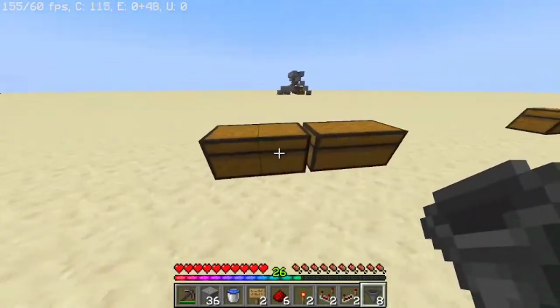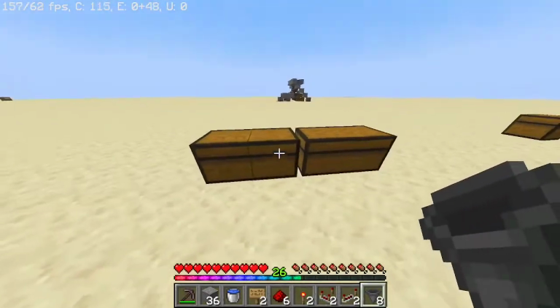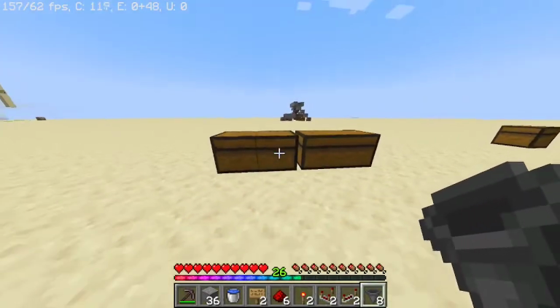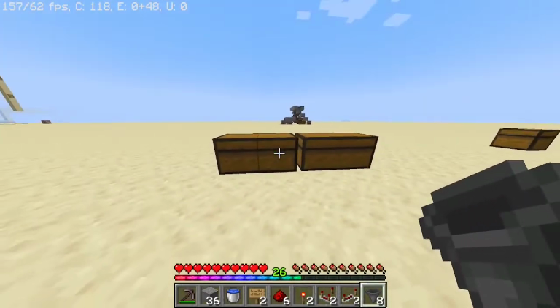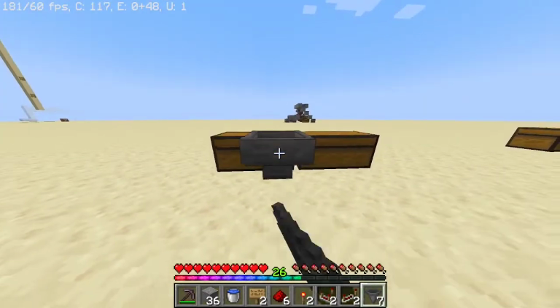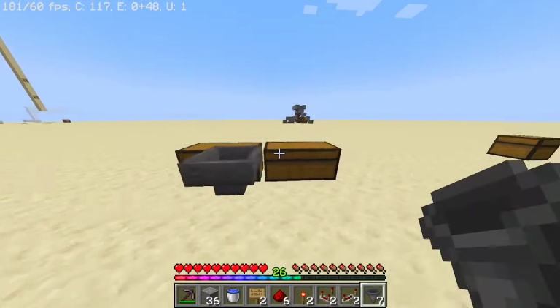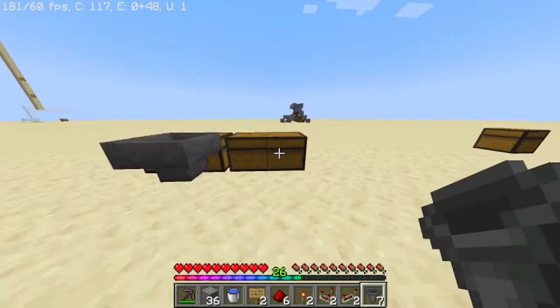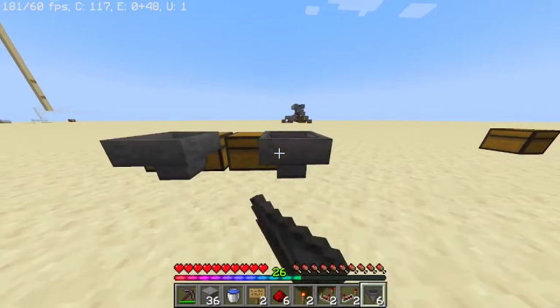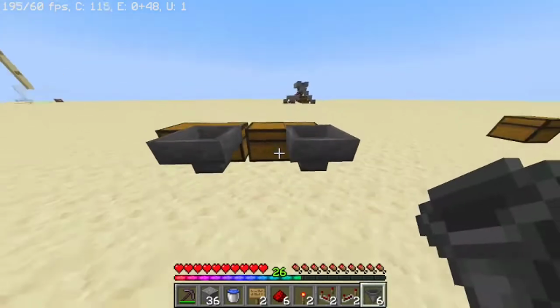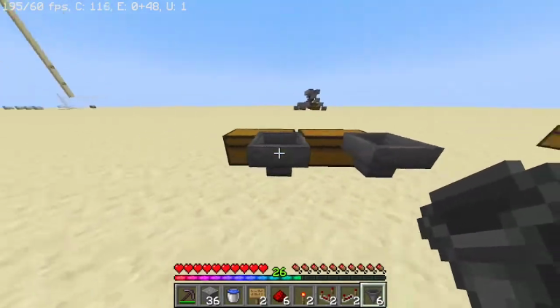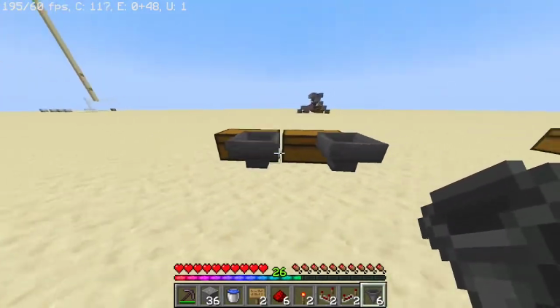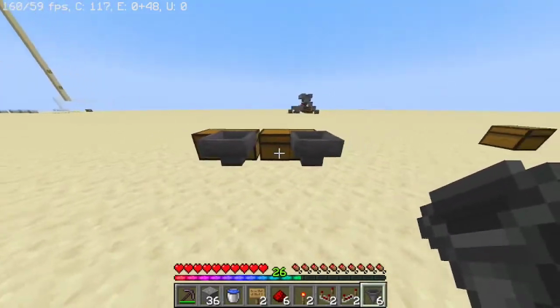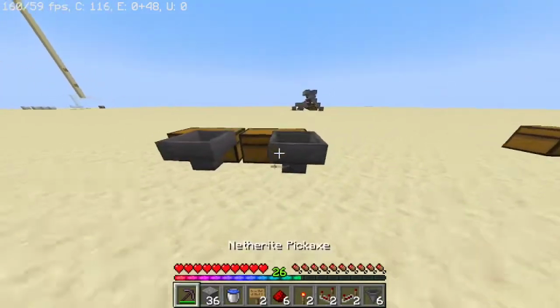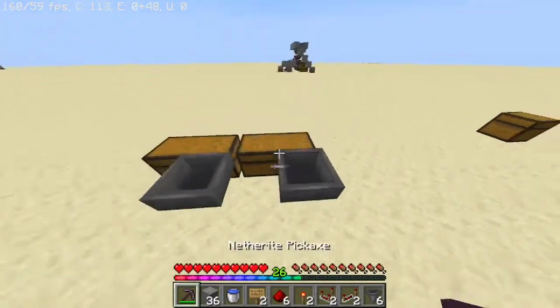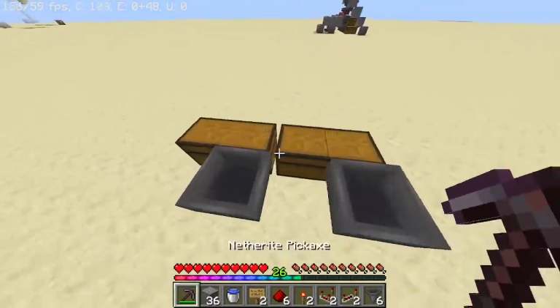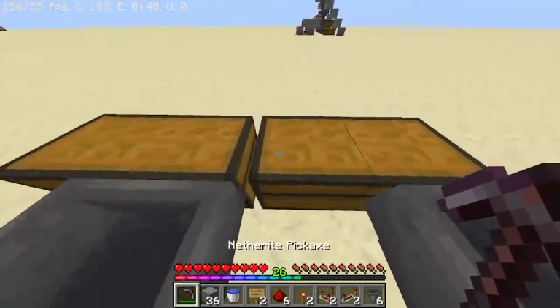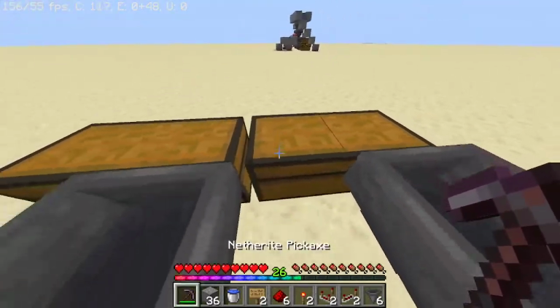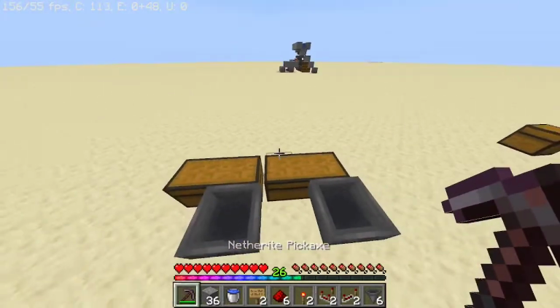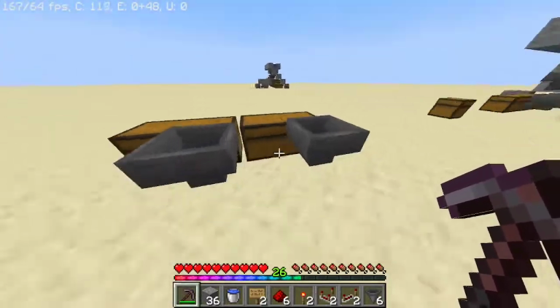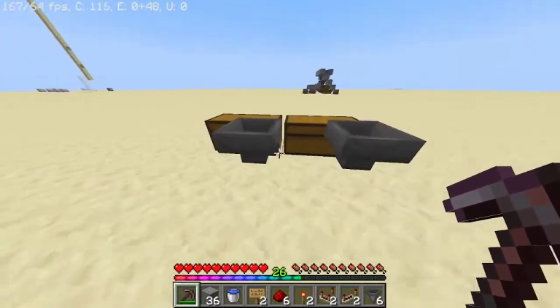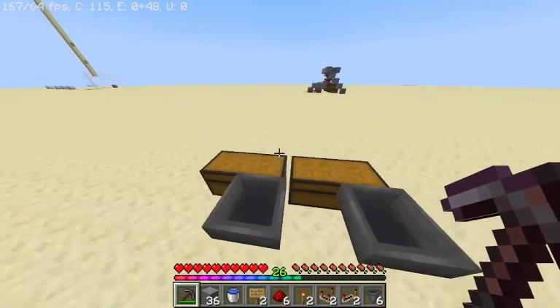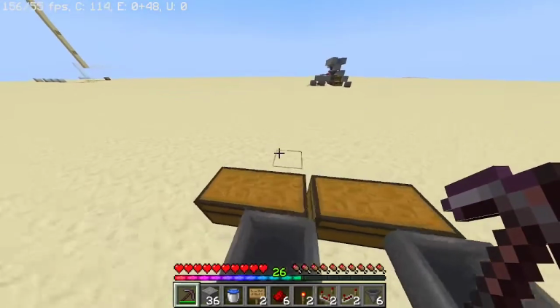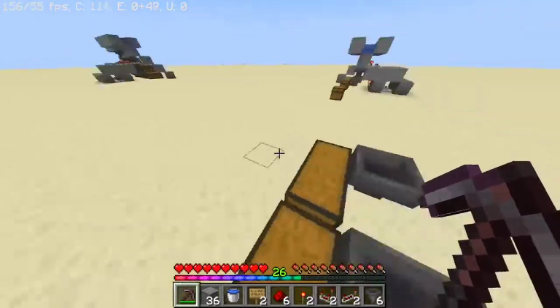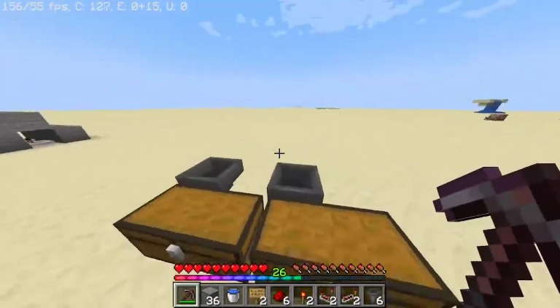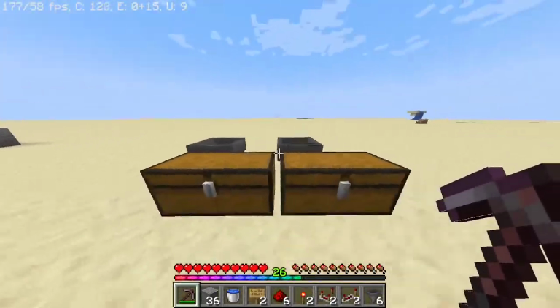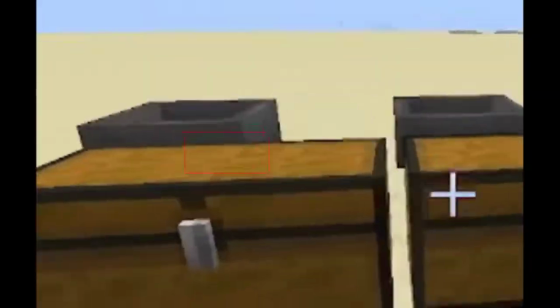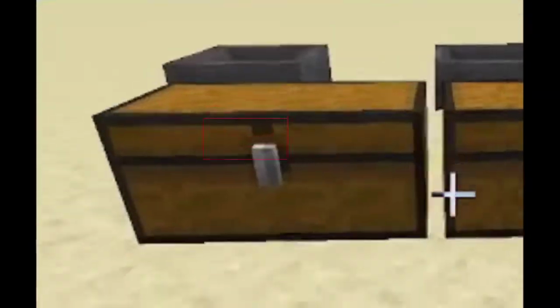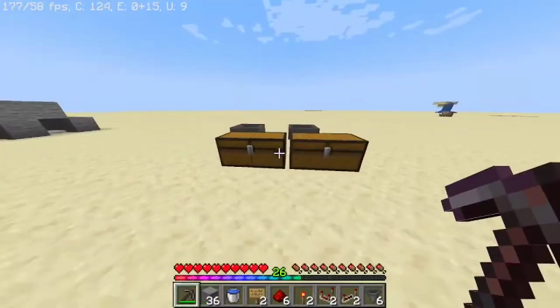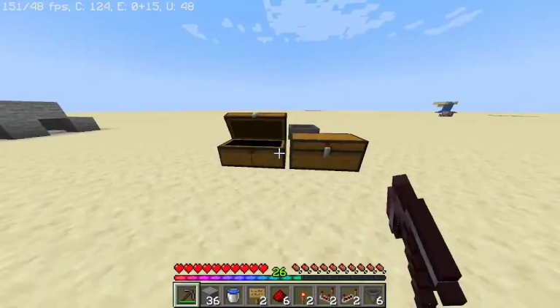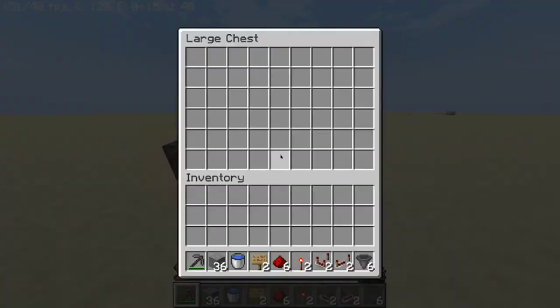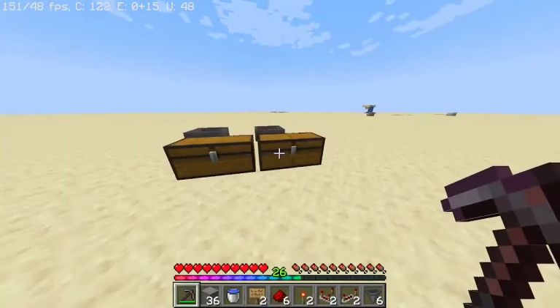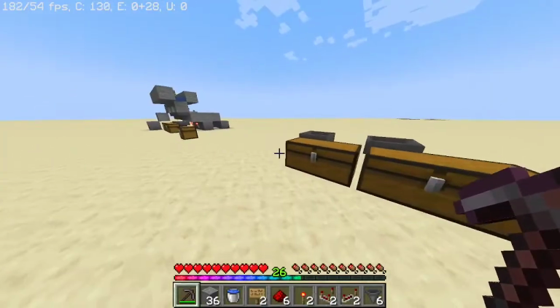Once you place down the chests, put a hopper into the right side of each one of the chests. So, the right side from the back of the chest — it should be the left side when you're looking at the chest from the front.